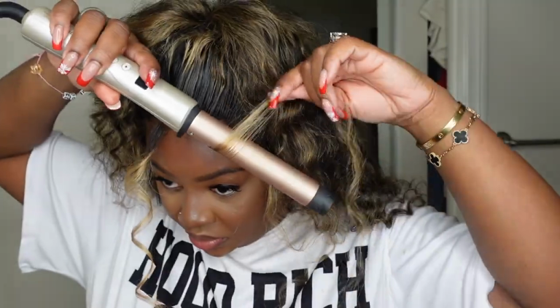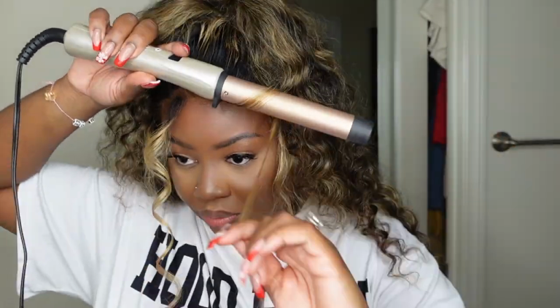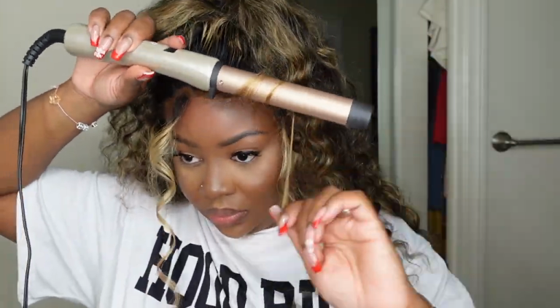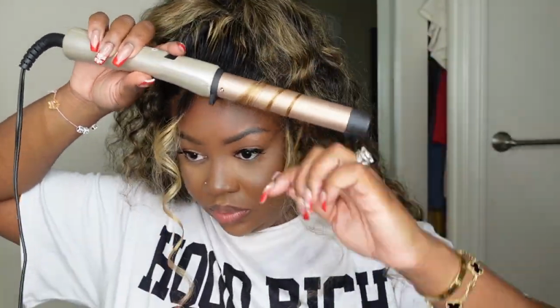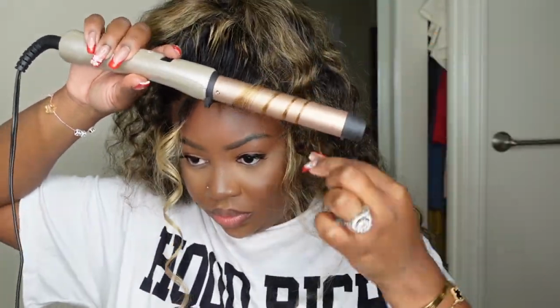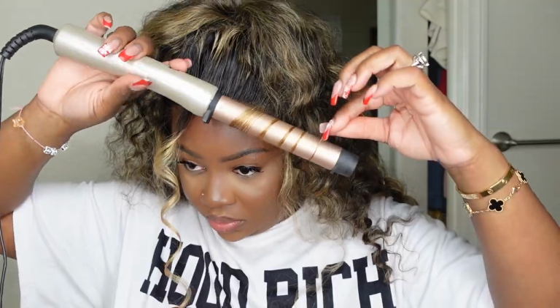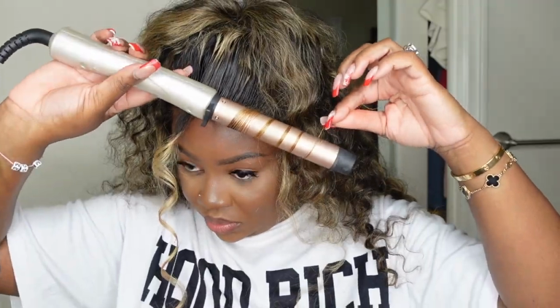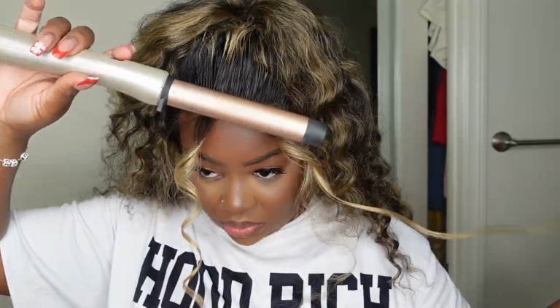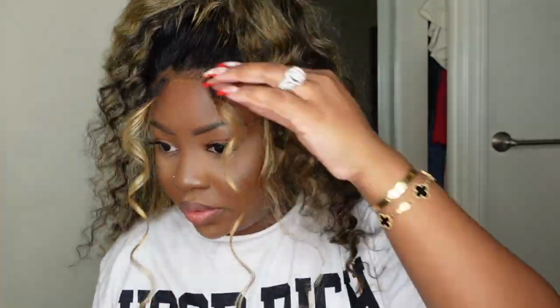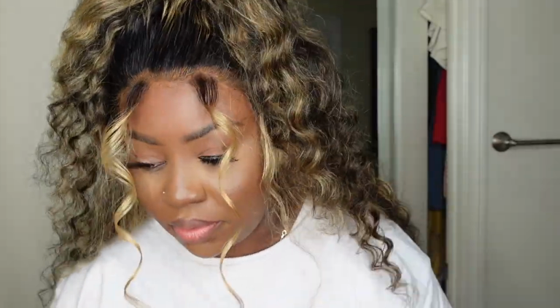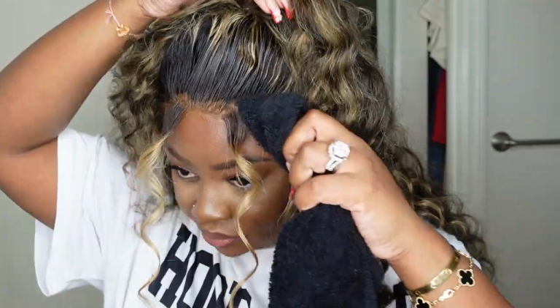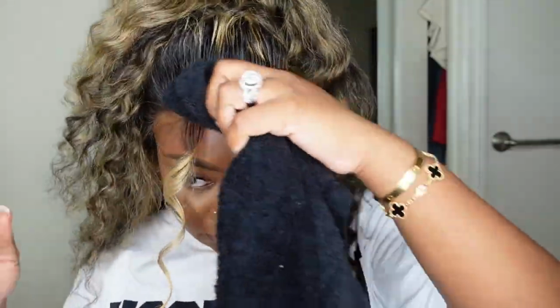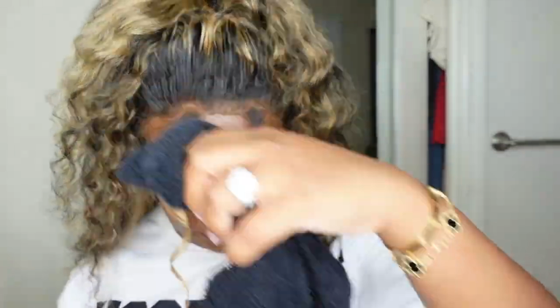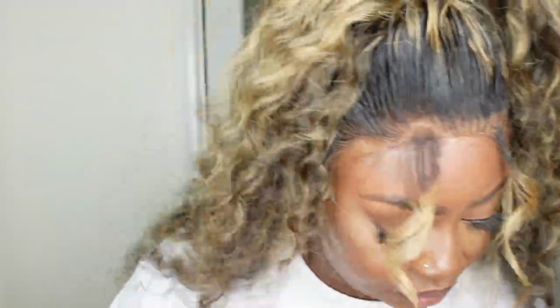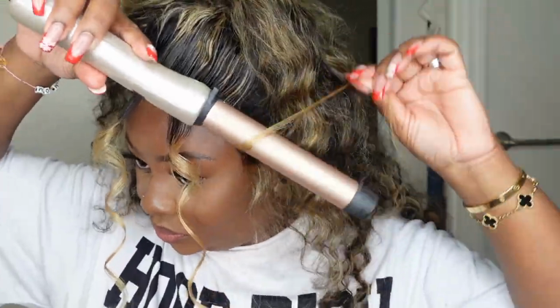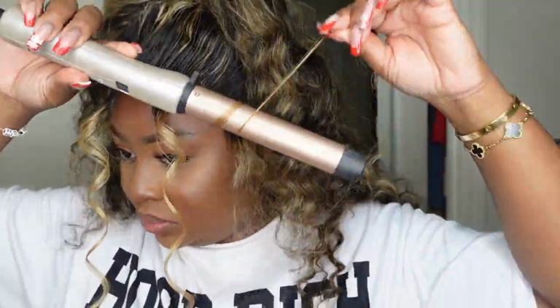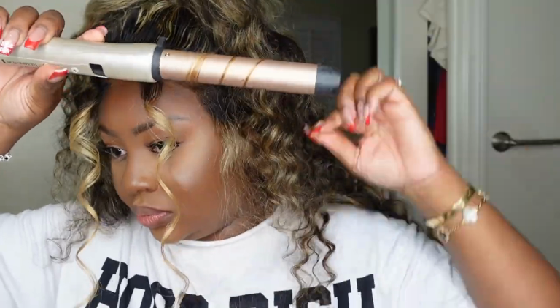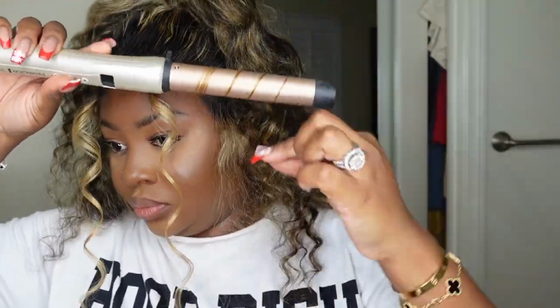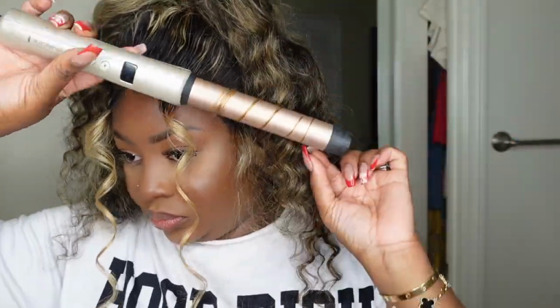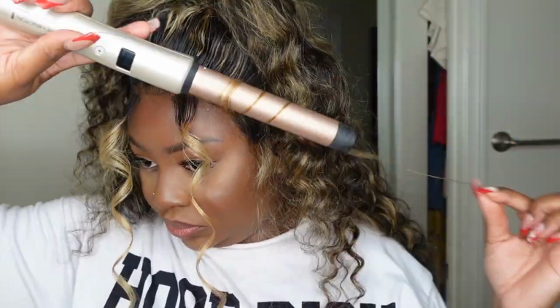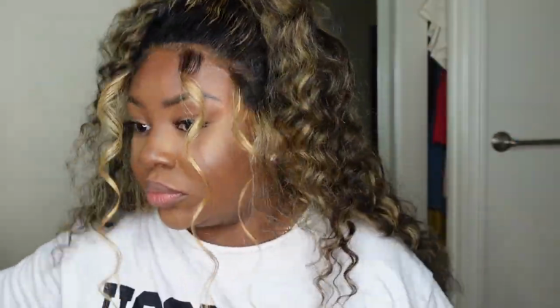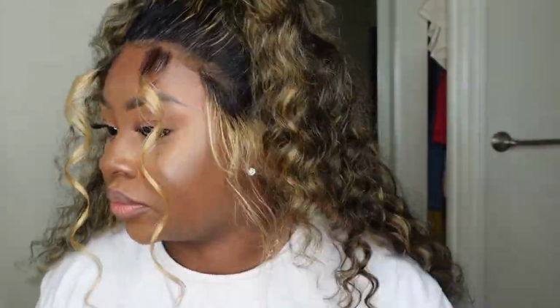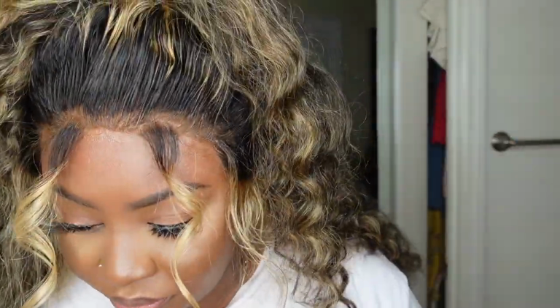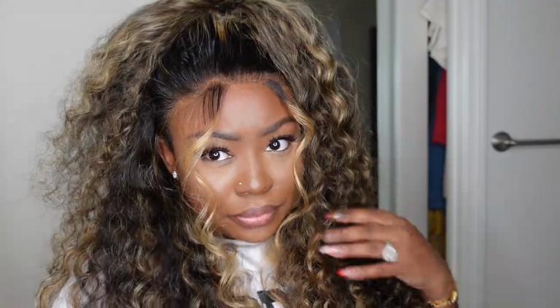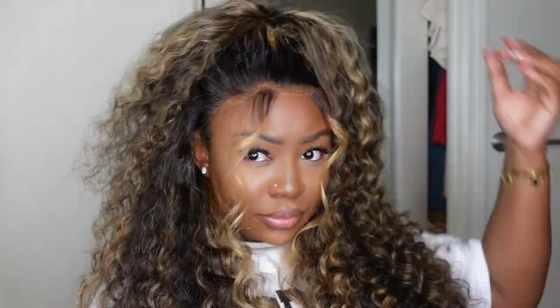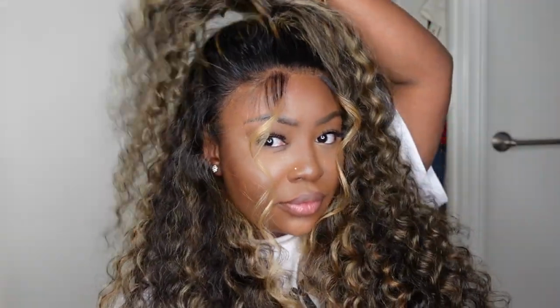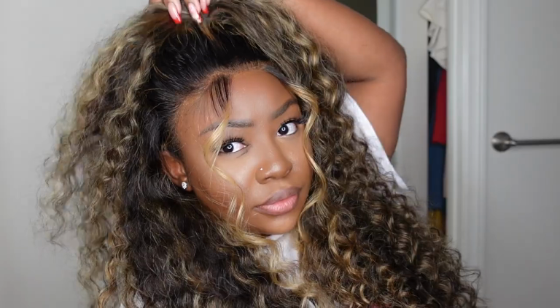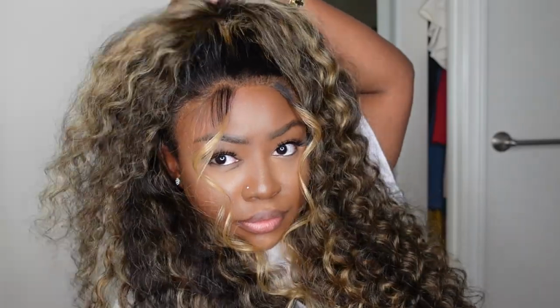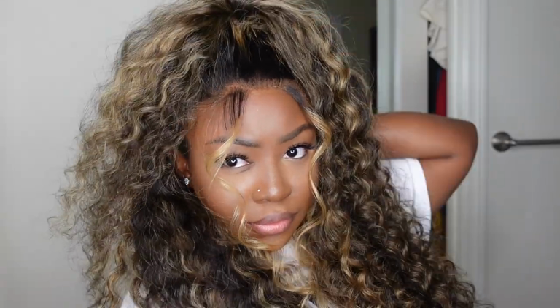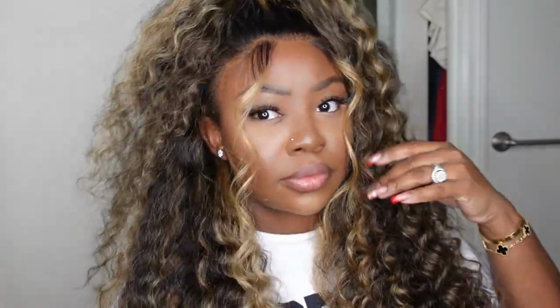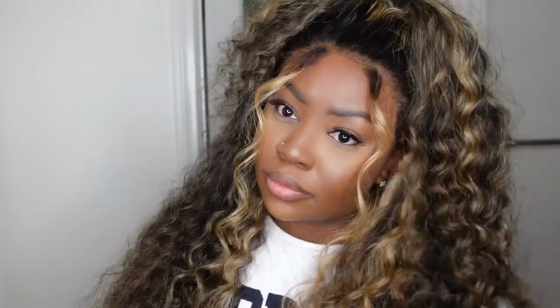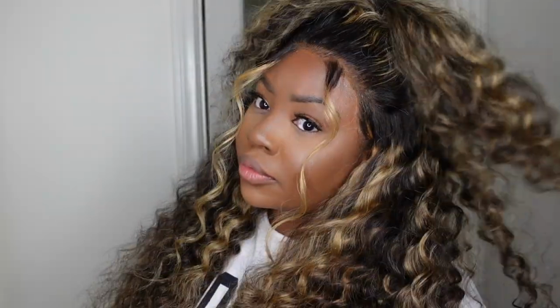I didn't add the powder on camera, but off camera I added powder just to make it look a lot more perfect. When doing this, go ahead and use a towel or something to blend it out. Then I wand curled my bangs, kind of pulled the hair out, and it came out absolutely beautiful — 10 out of 10, would highly recommend.